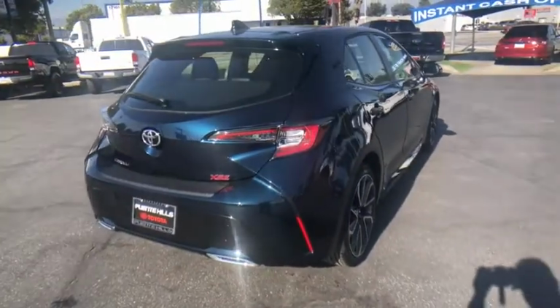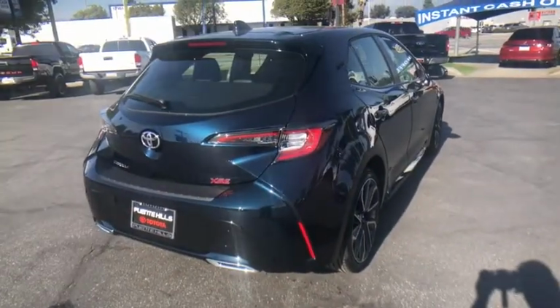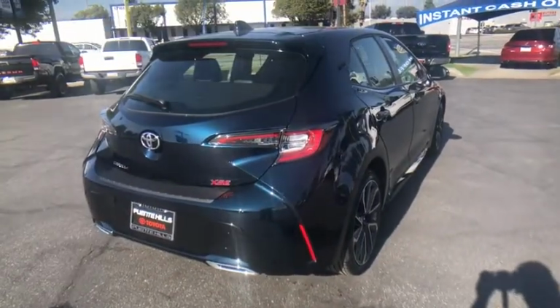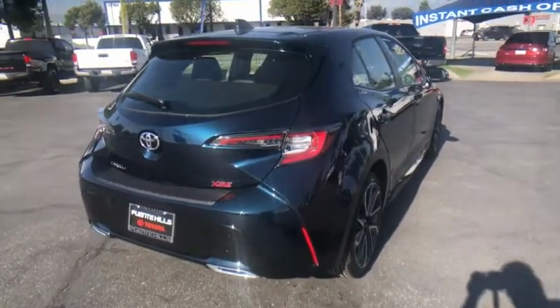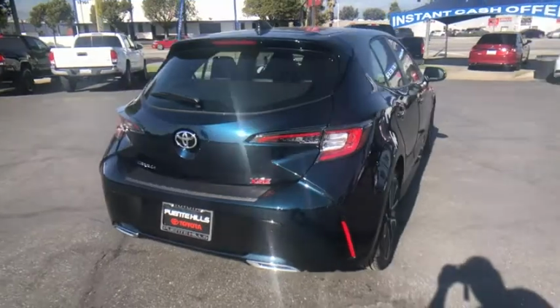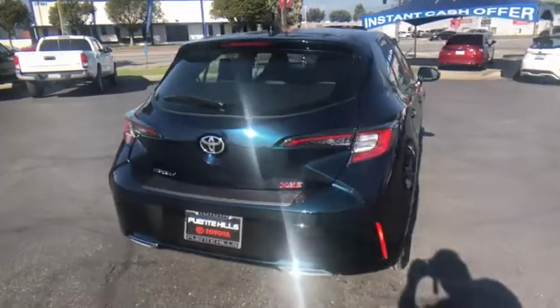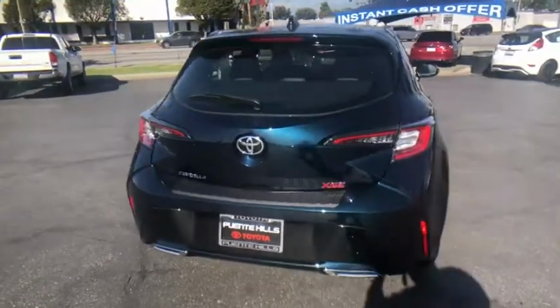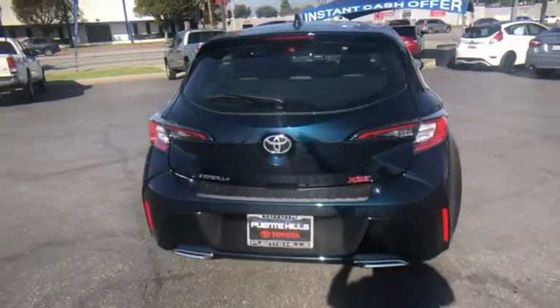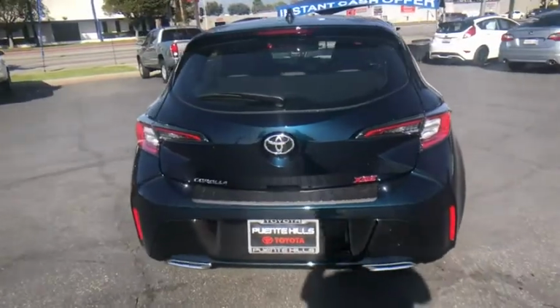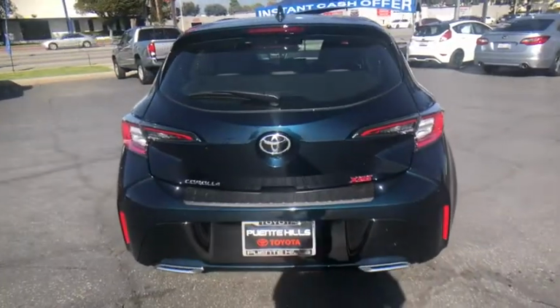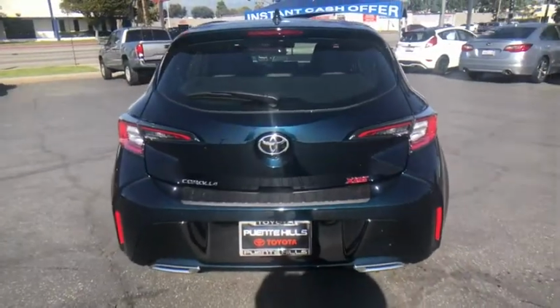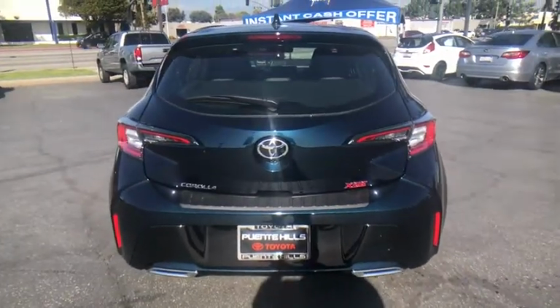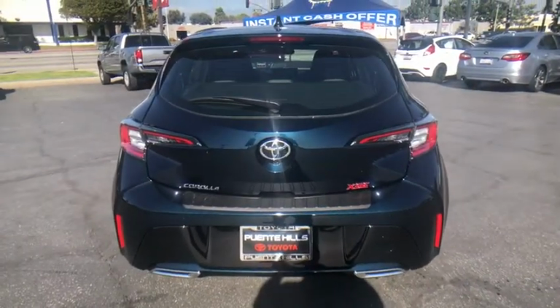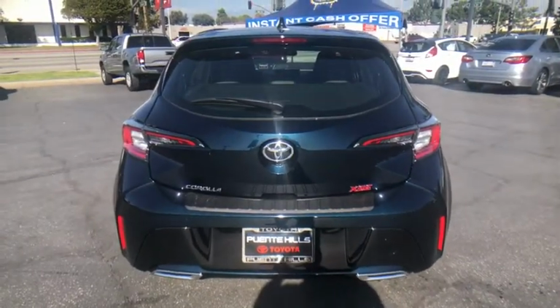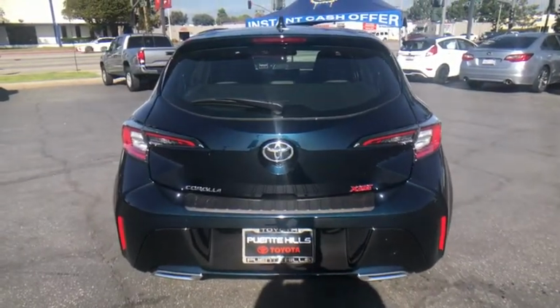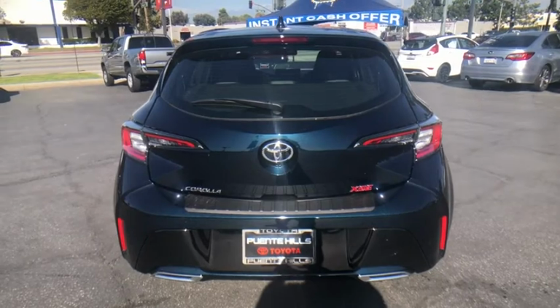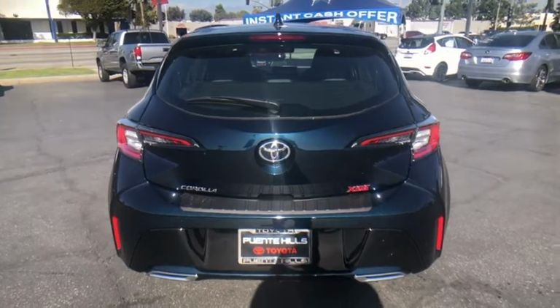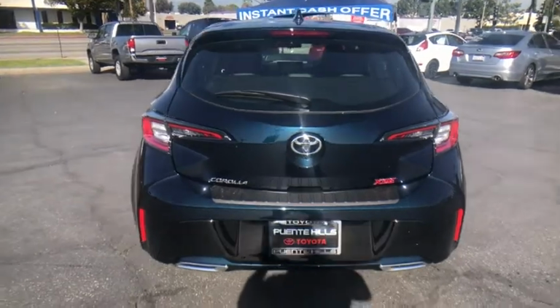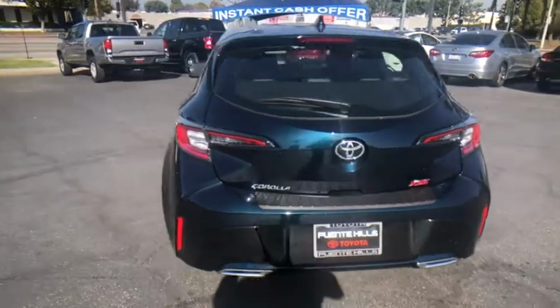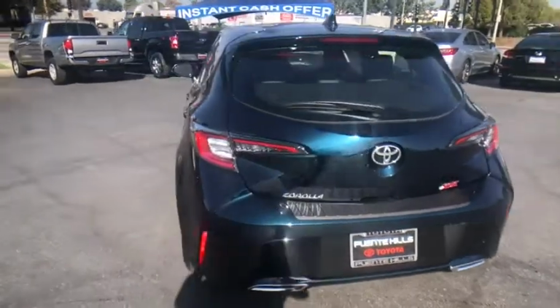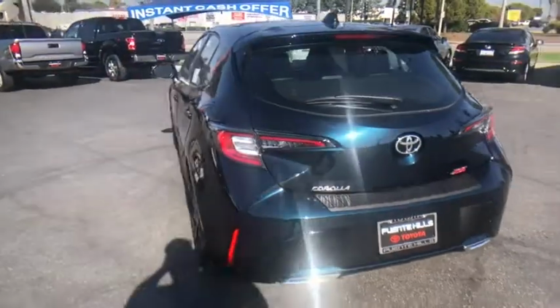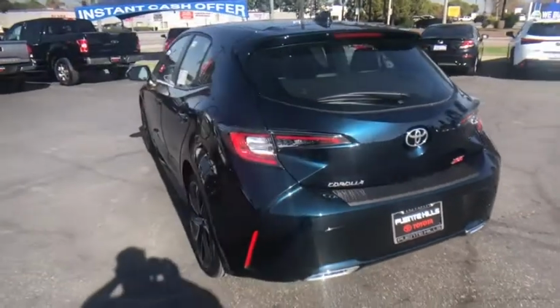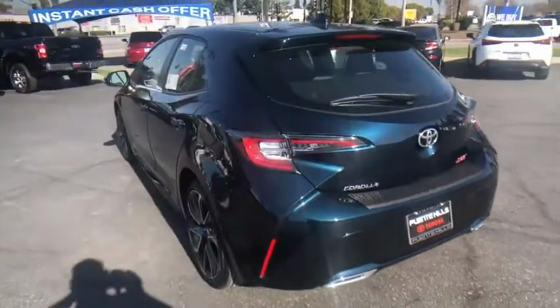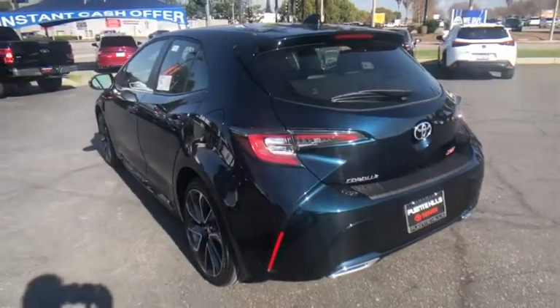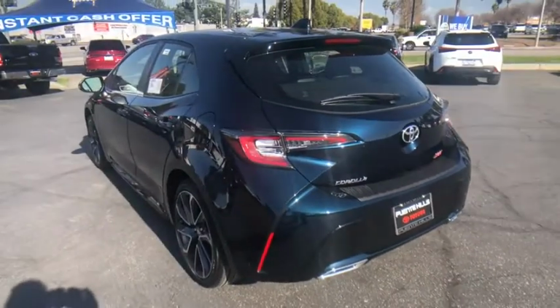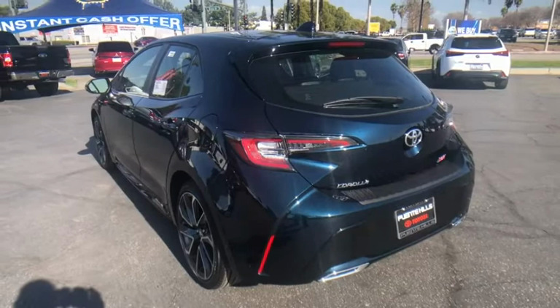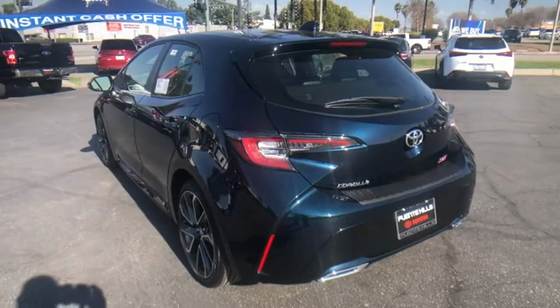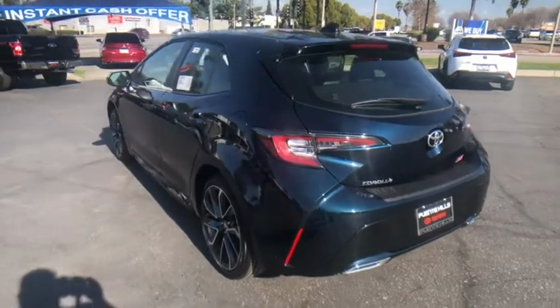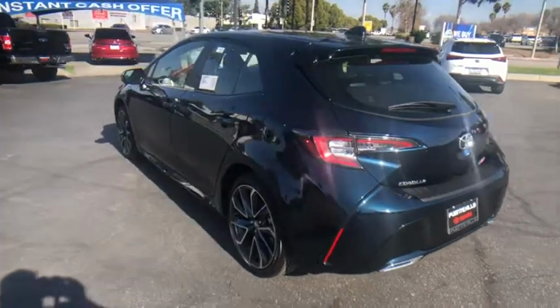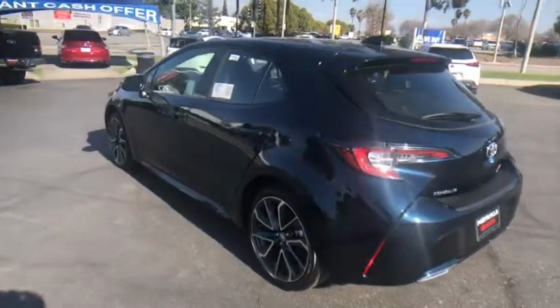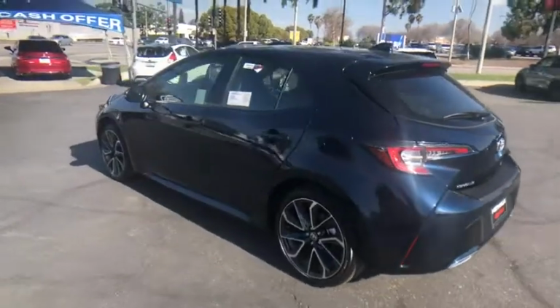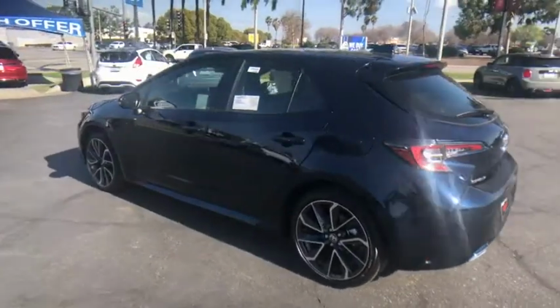Here are some of this vehicle's great options: traction control, anti-lock braking system, stability control, dual airbags, alloy wheels, power steering, four-wheel disc brakes, trip odometer, power windows, power brakes, and rear window defroster.